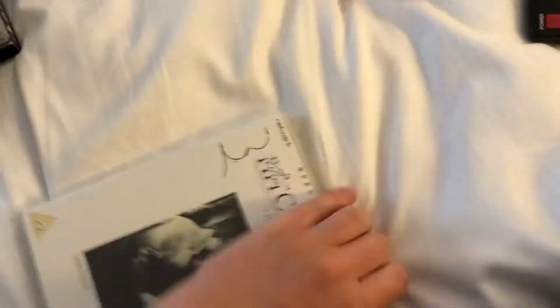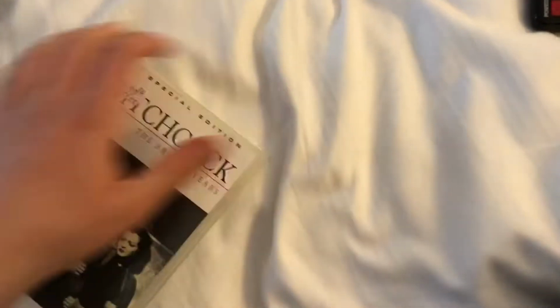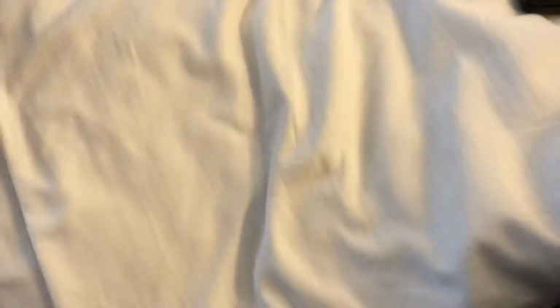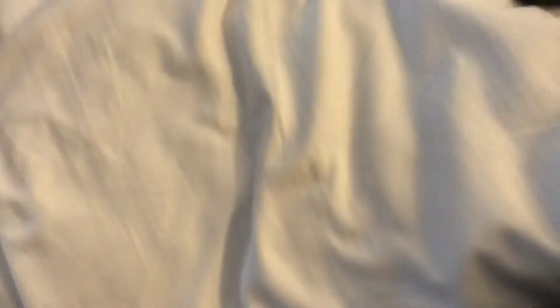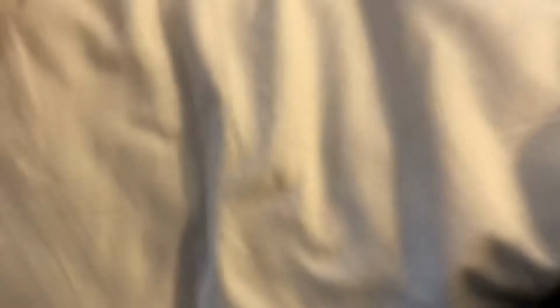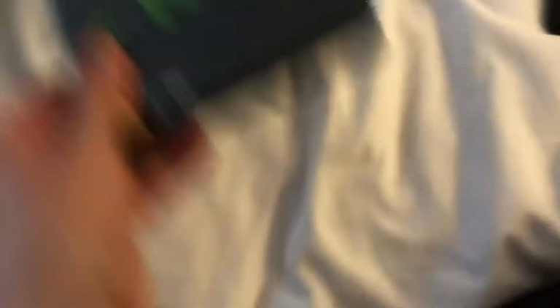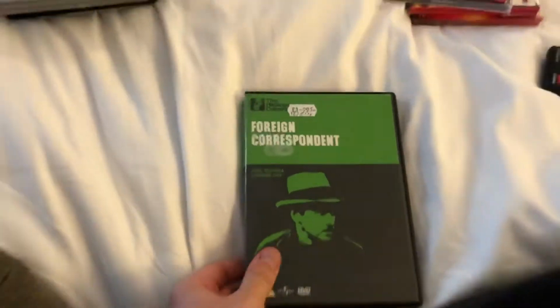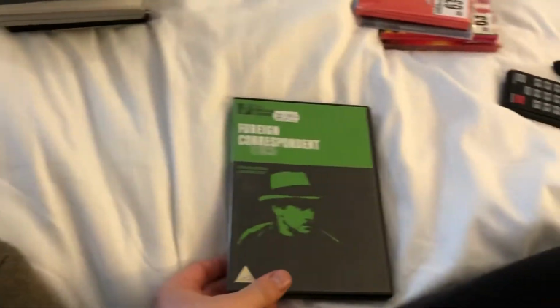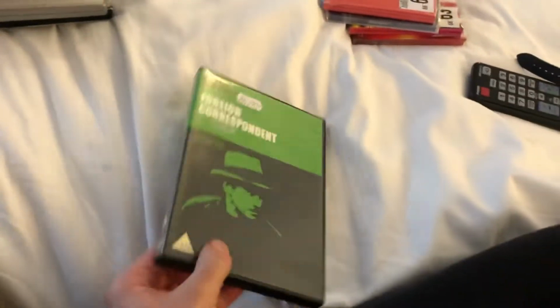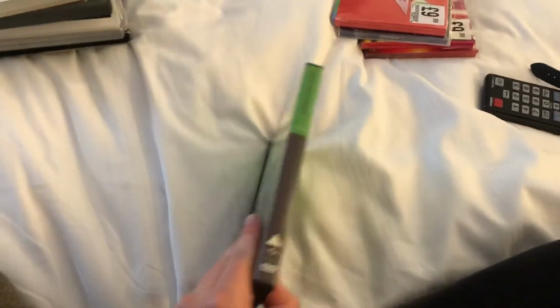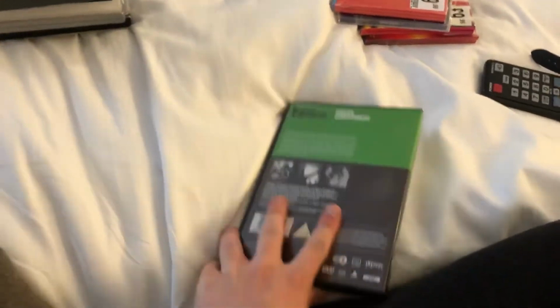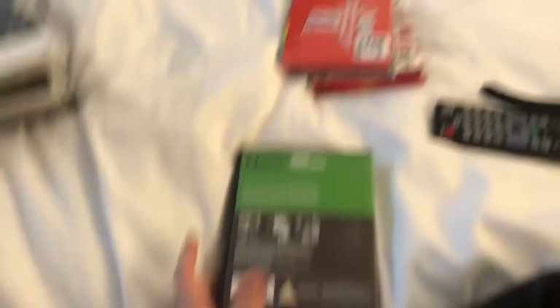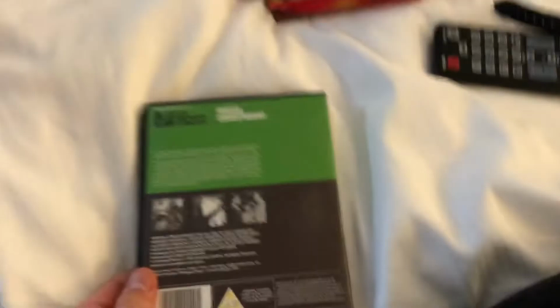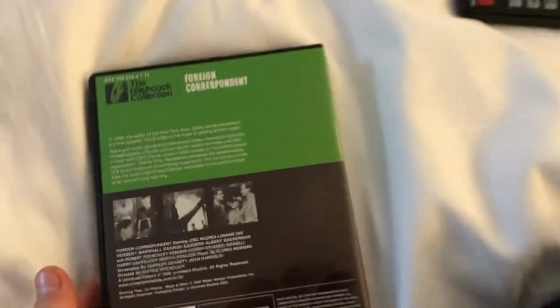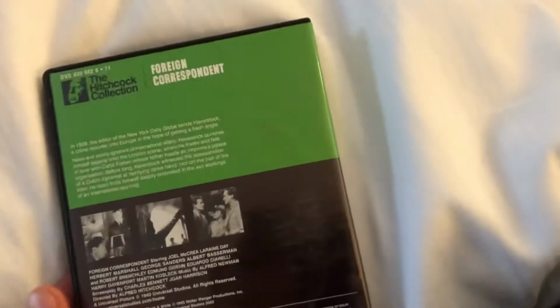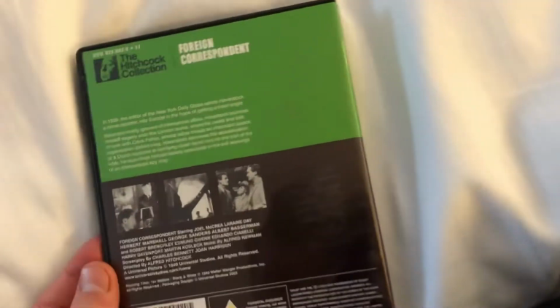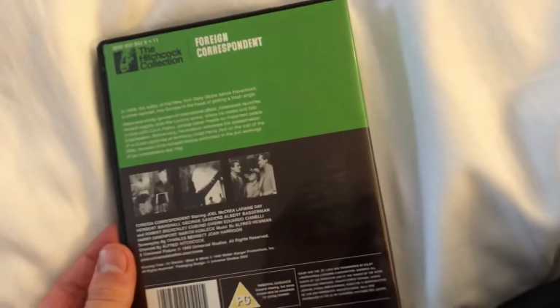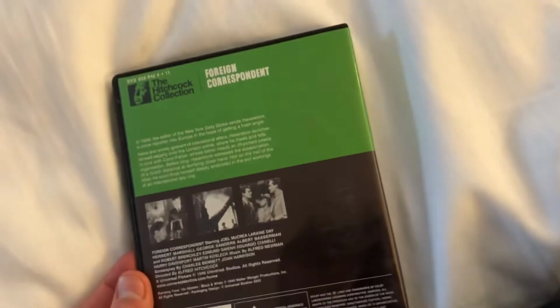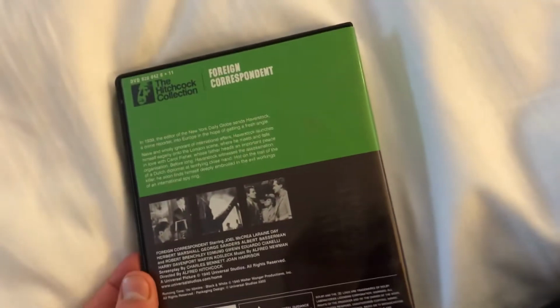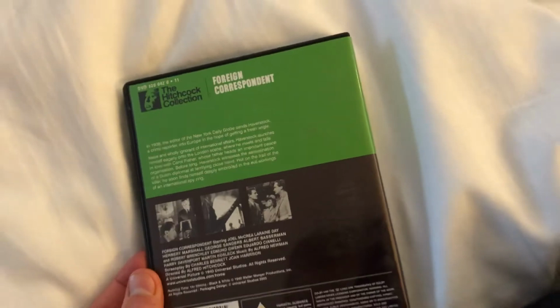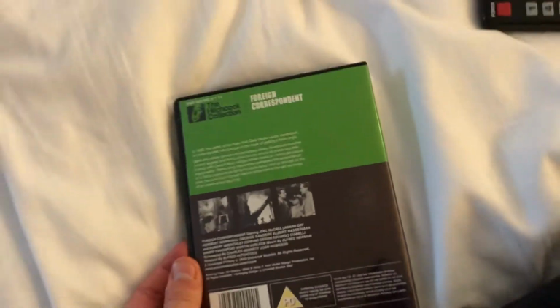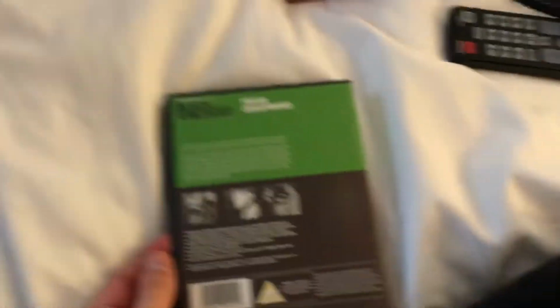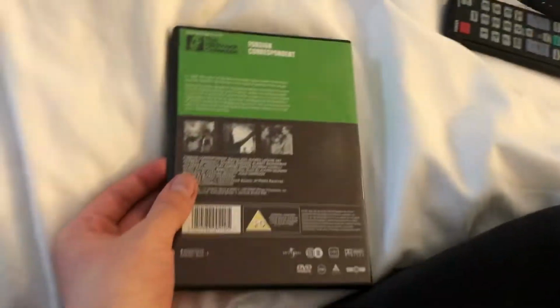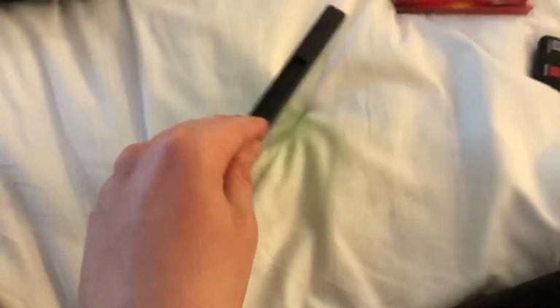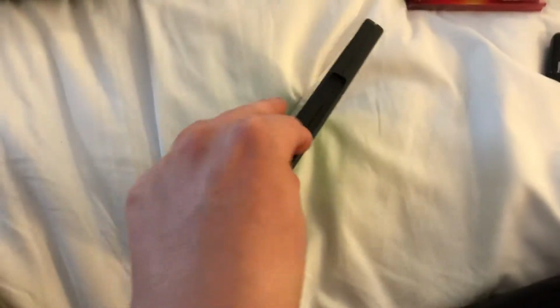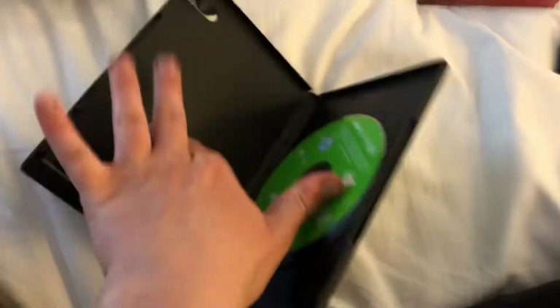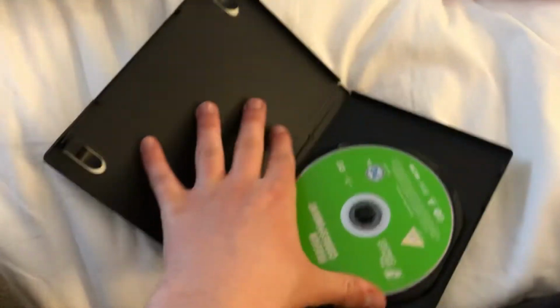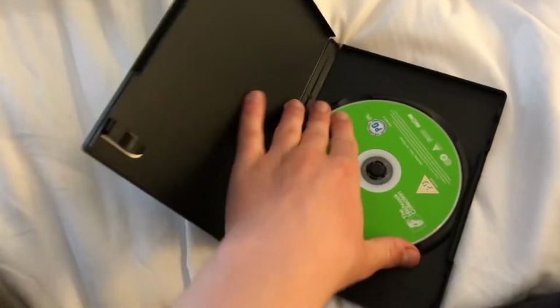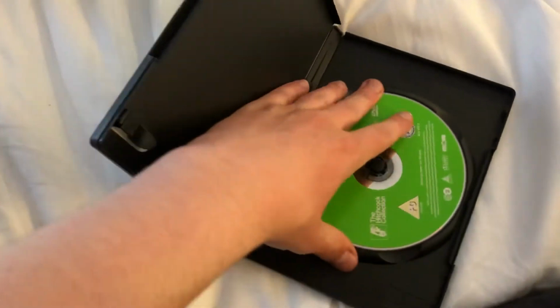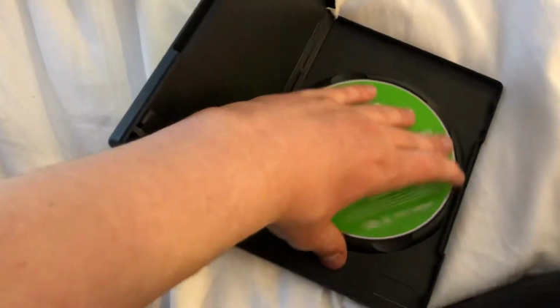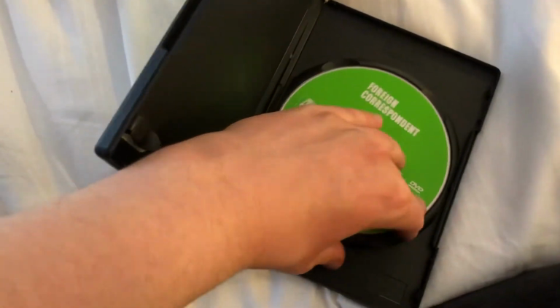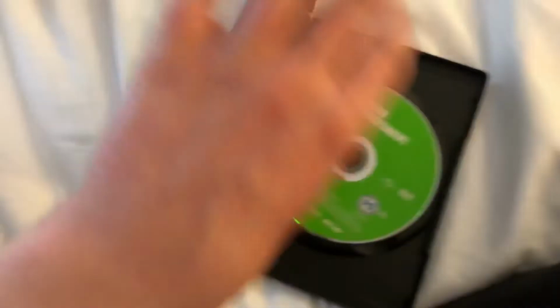Next one up is Foreign Correspondent — the front, spine, and back. This is a Universal release from 2003. One of Hitchcock's earliest American films.